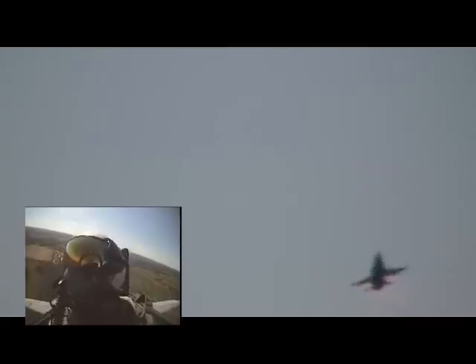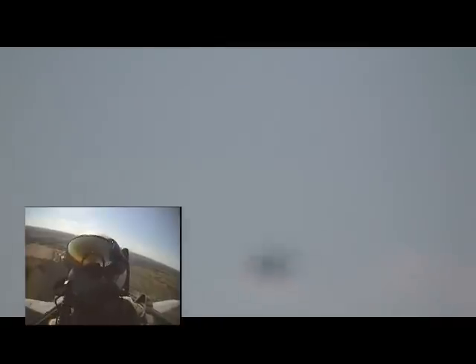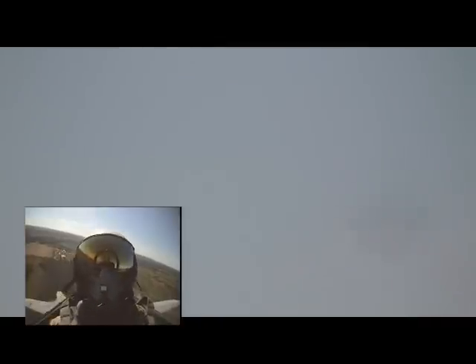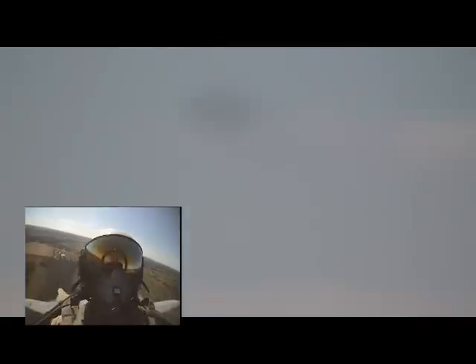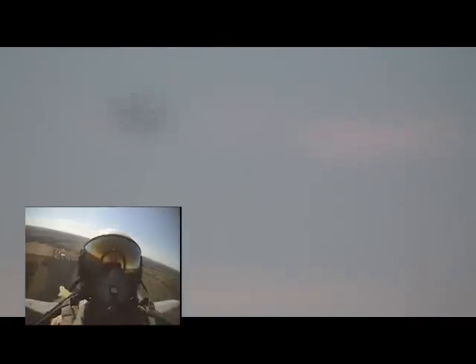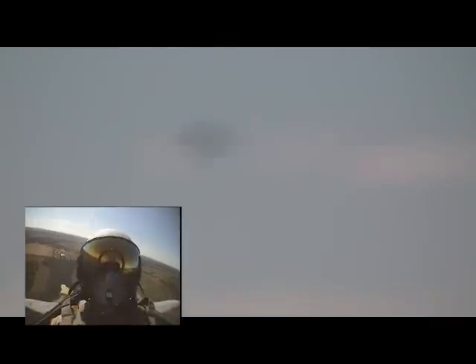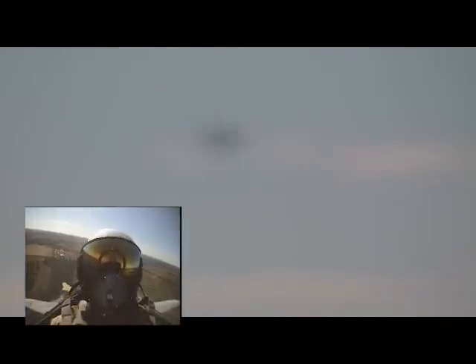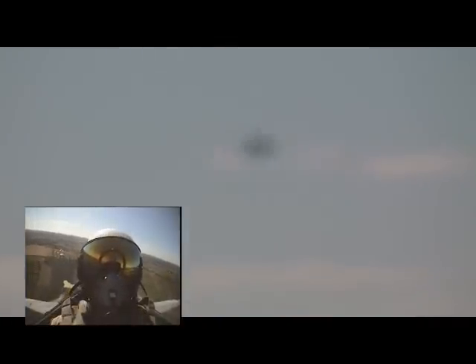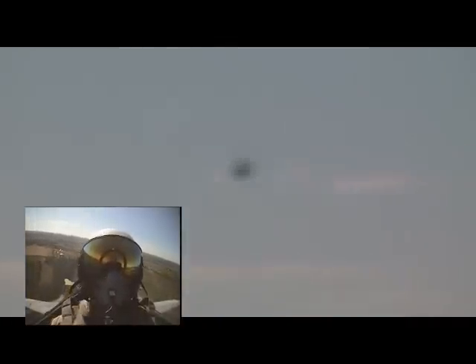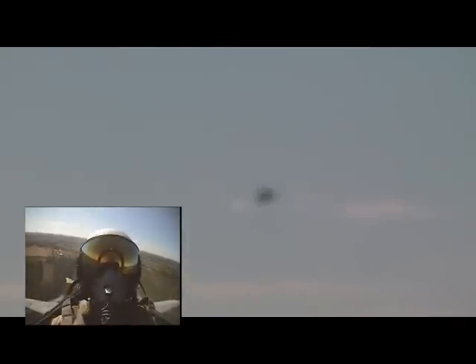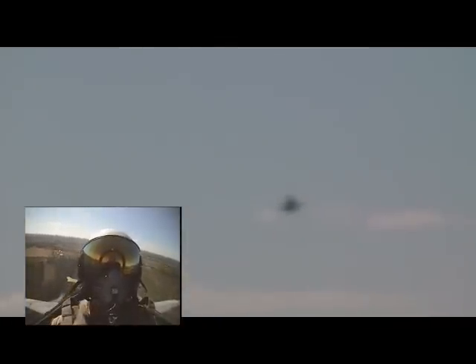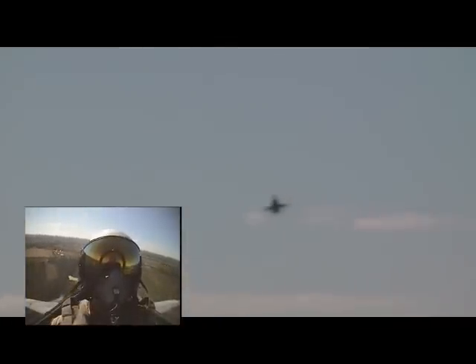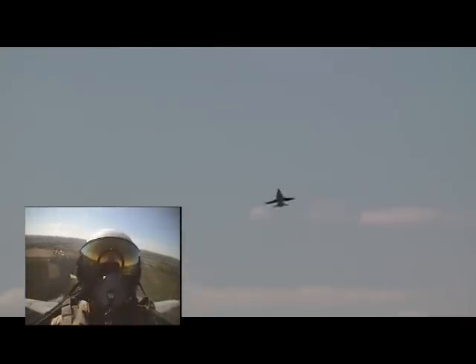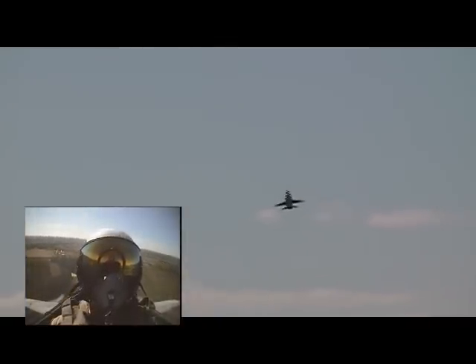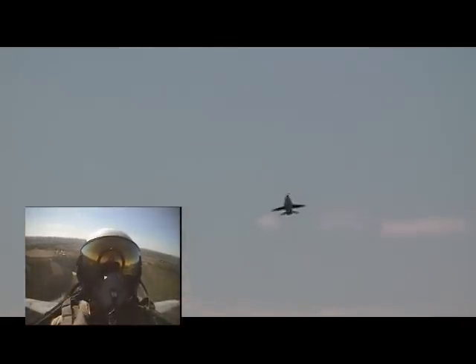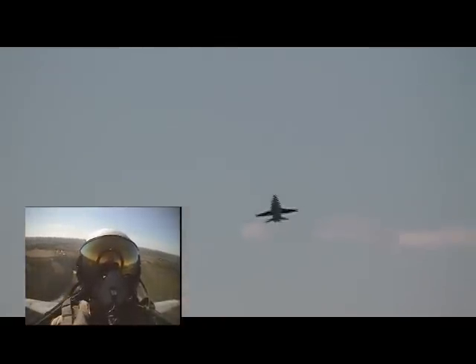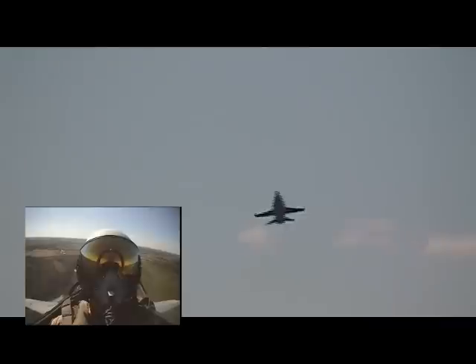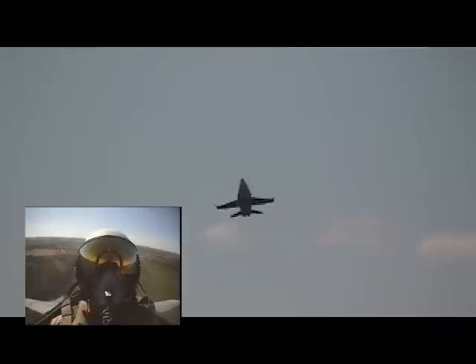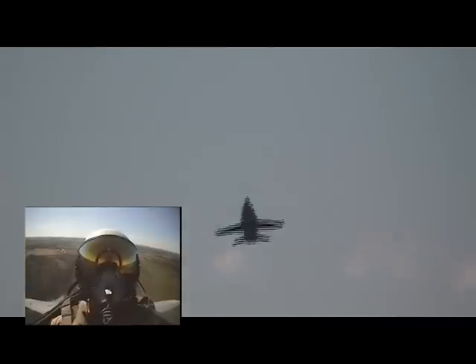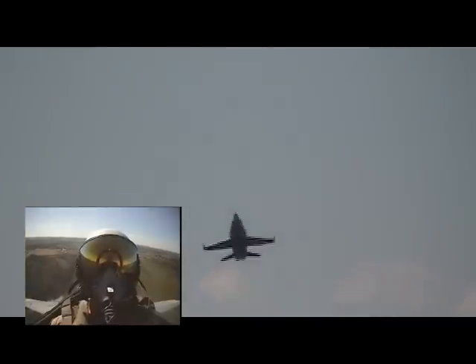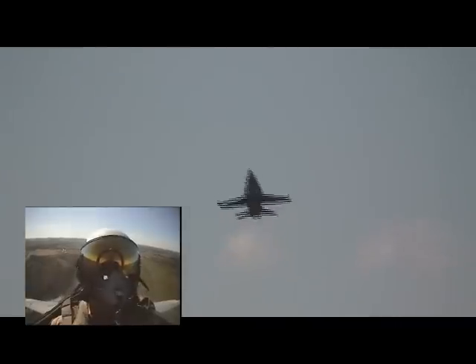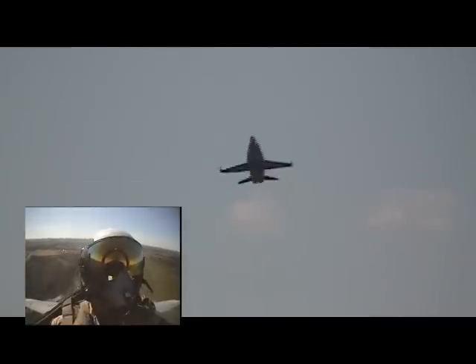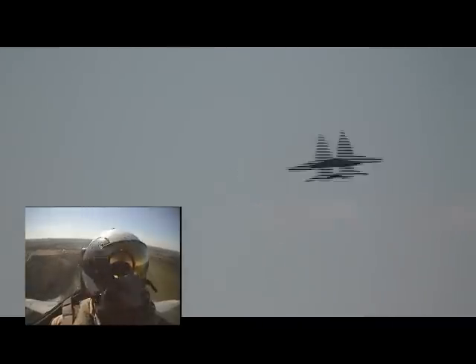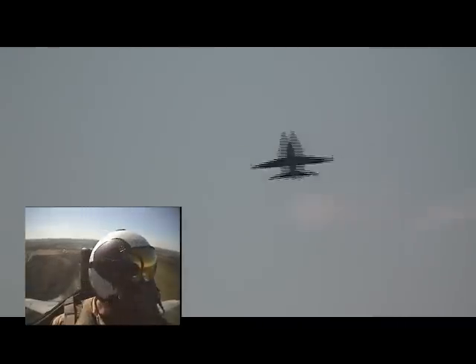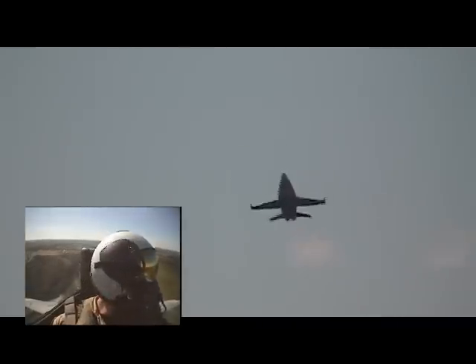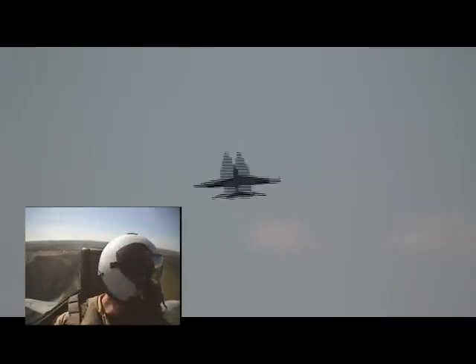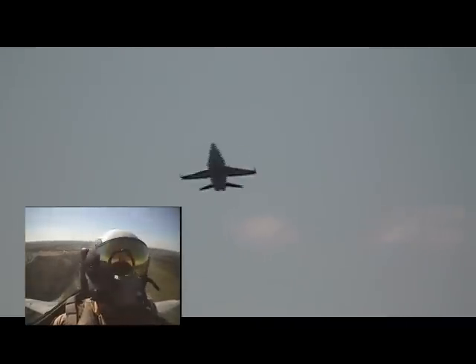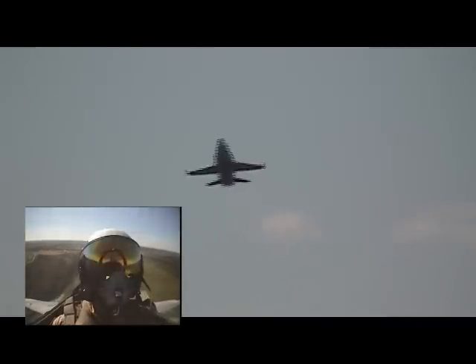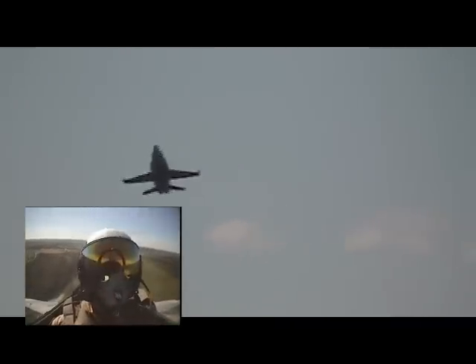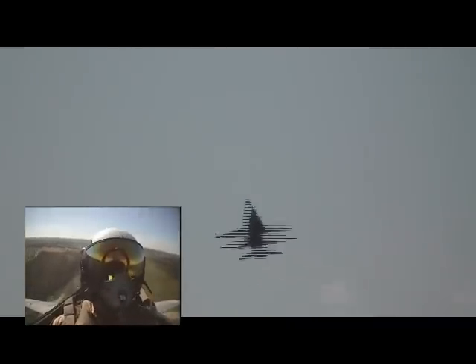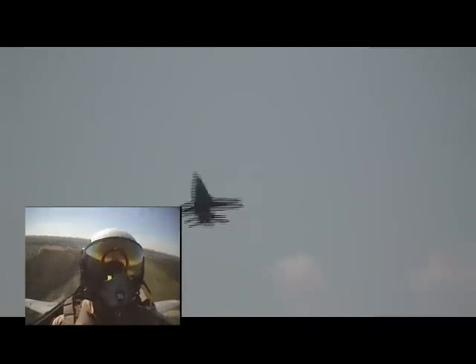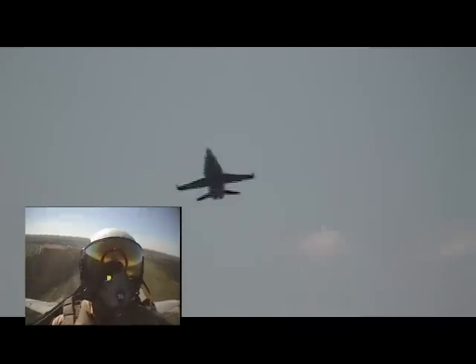The F/A-18 Hornet is the same type of aircraft flown by the United States Navy's flight demonstration squadron, the Blue Angels.